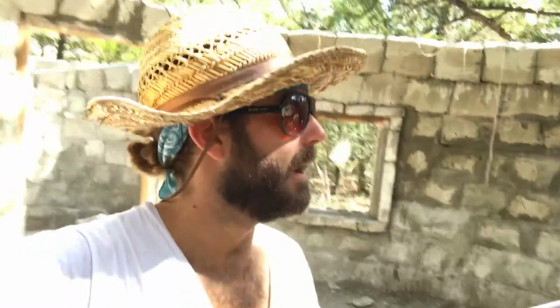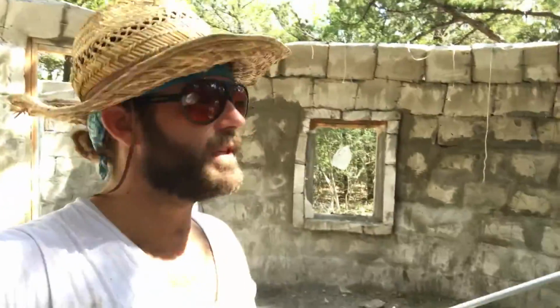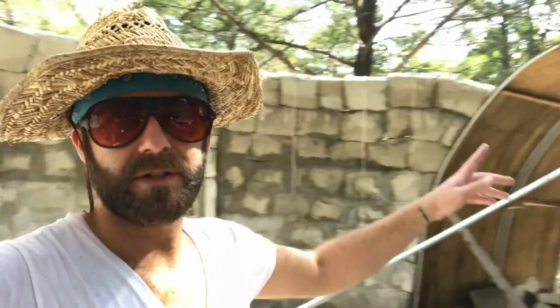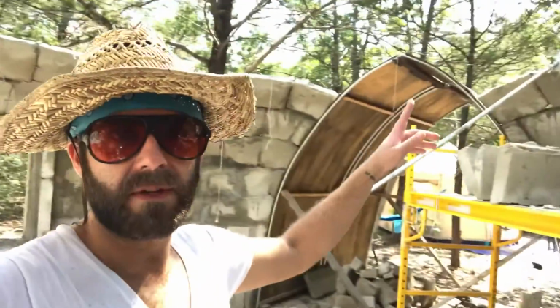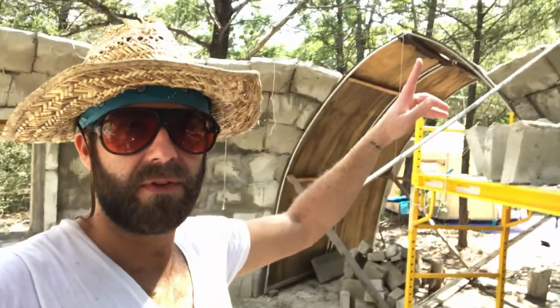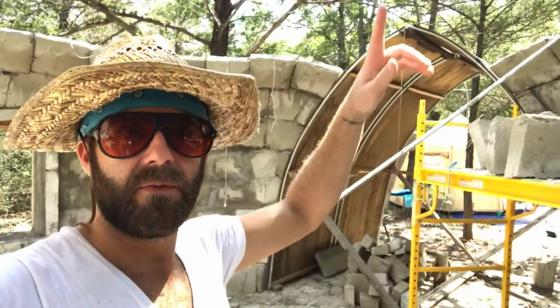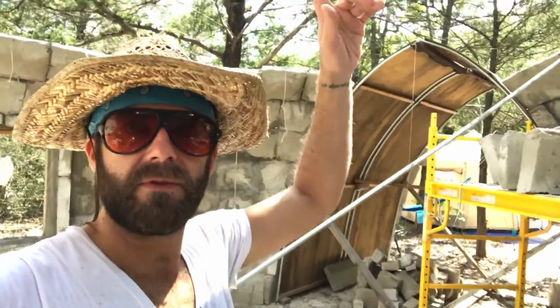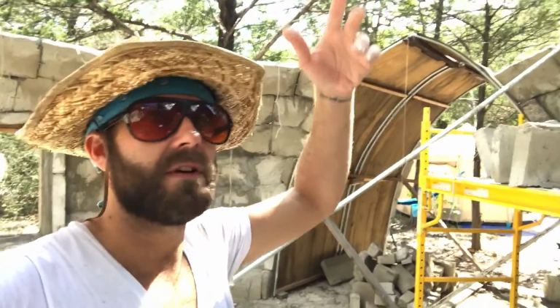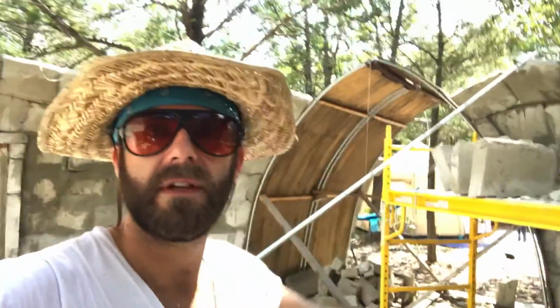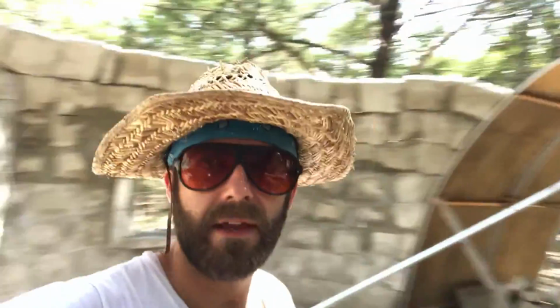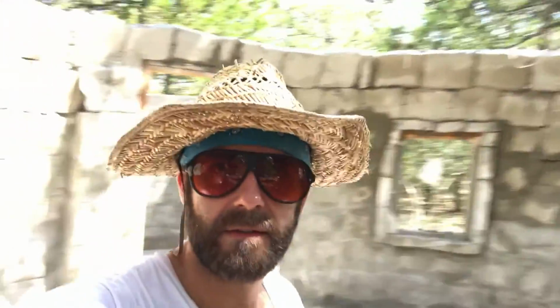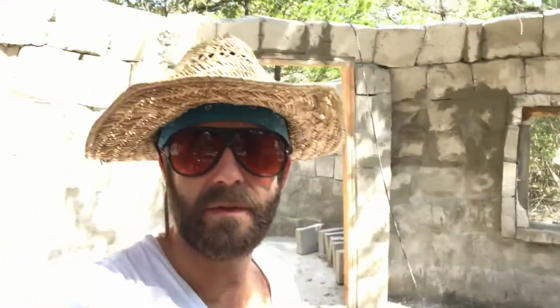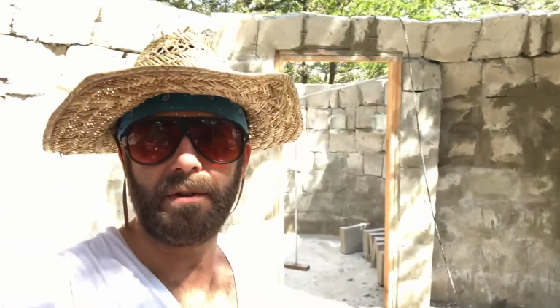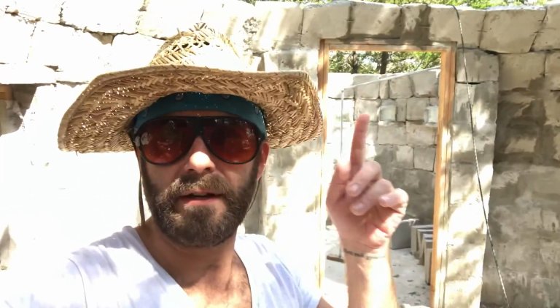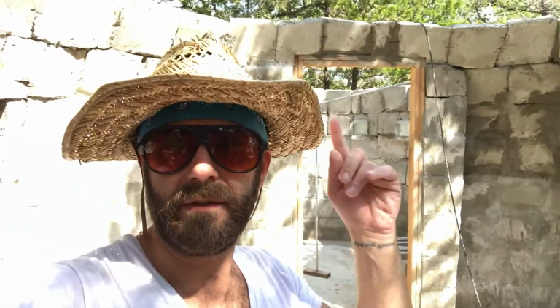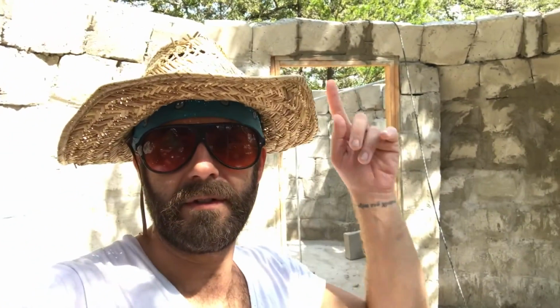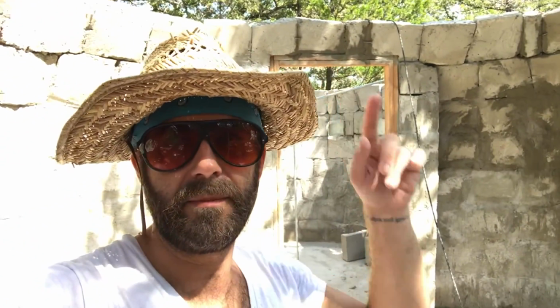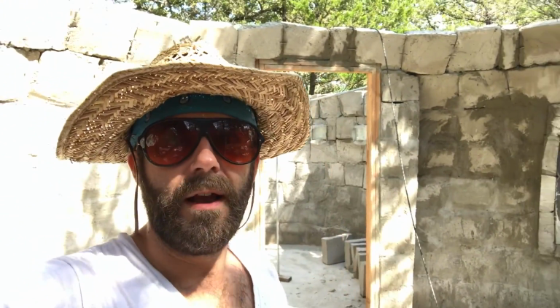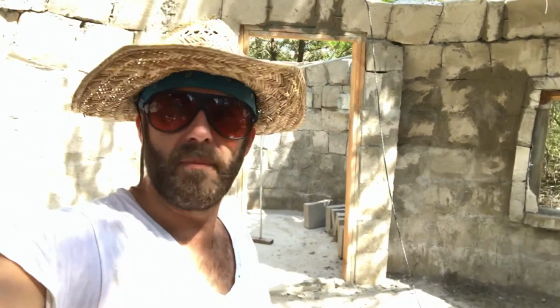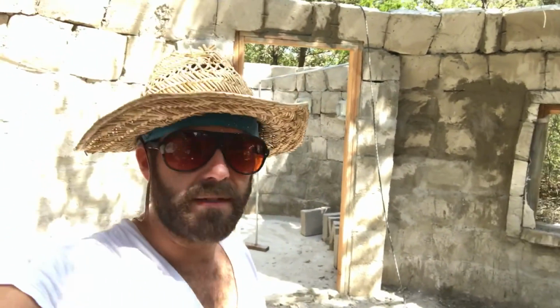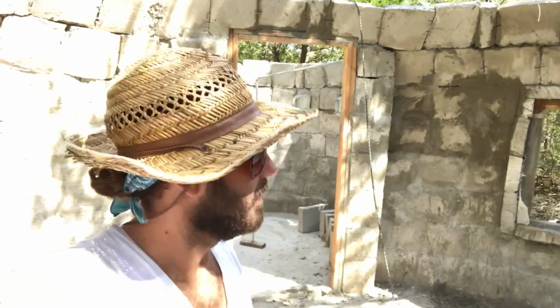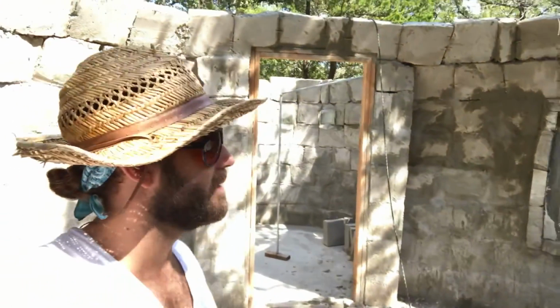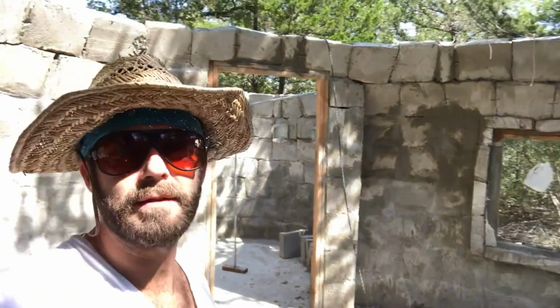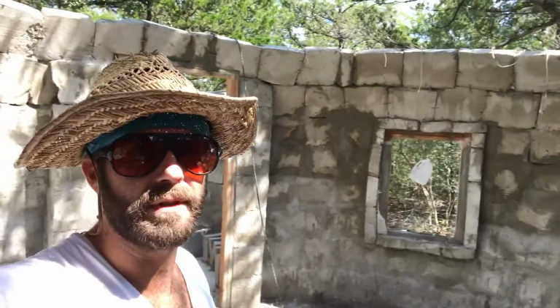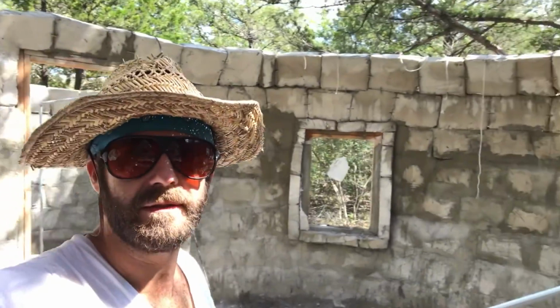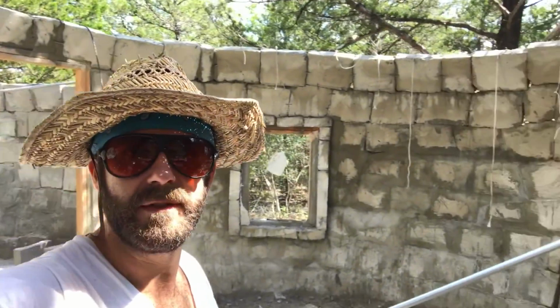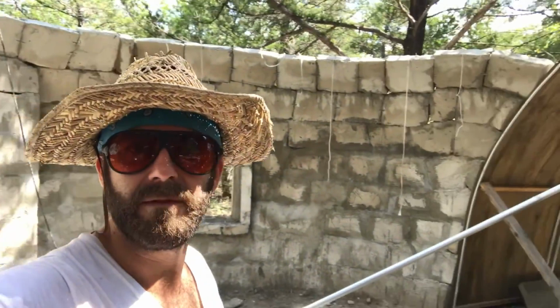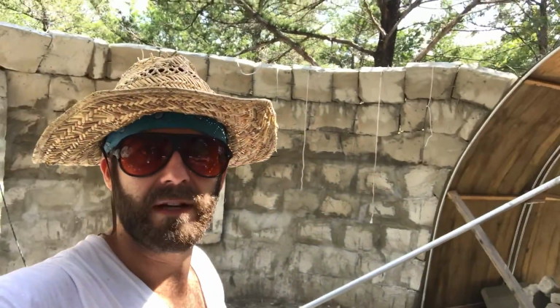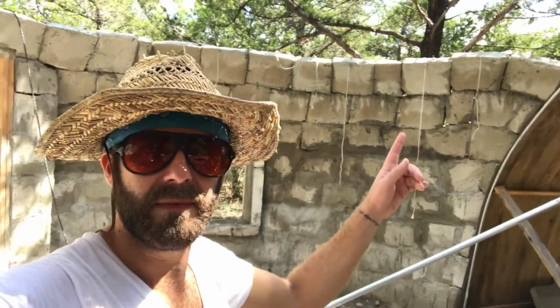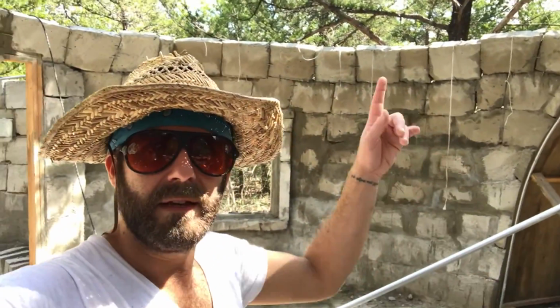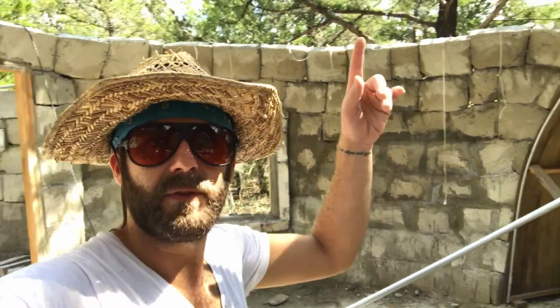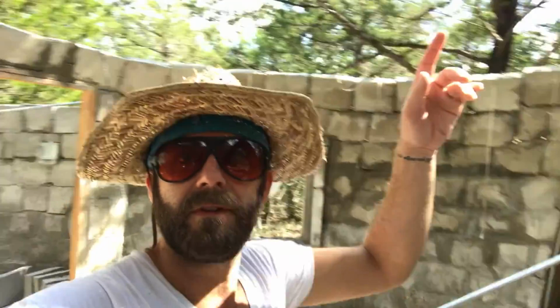These arches are probably going to be finished before the dome is finished, obviously. So with that done — the cylinder done — it's a slow process, but one brick at a time it goes further and further up.